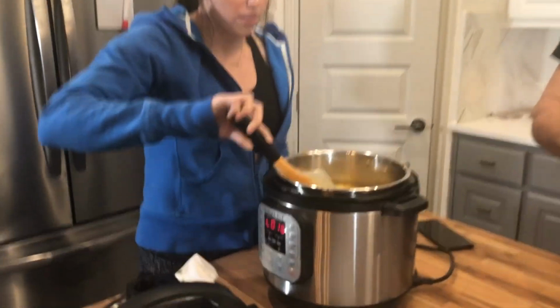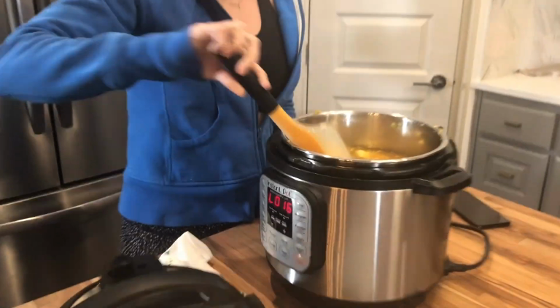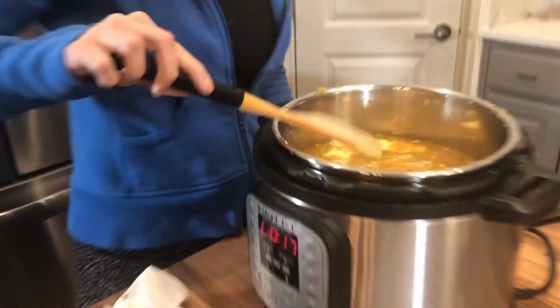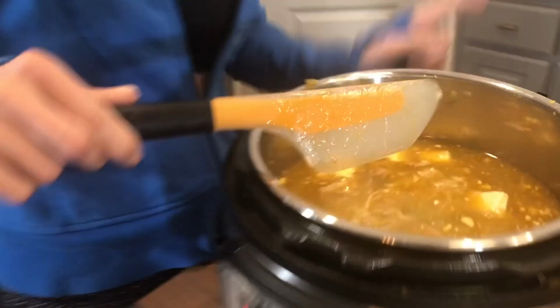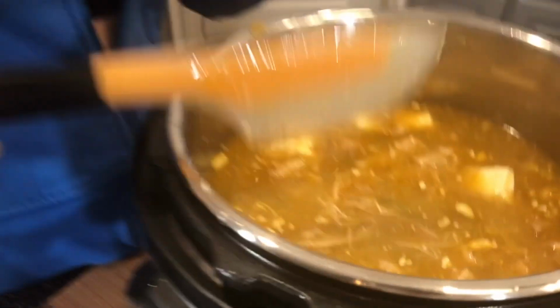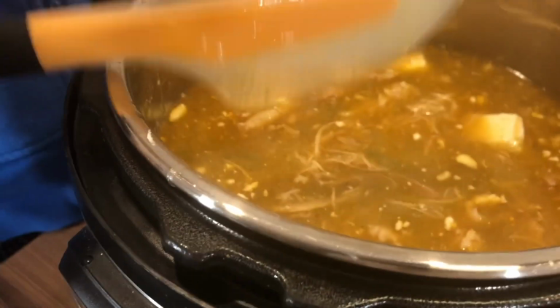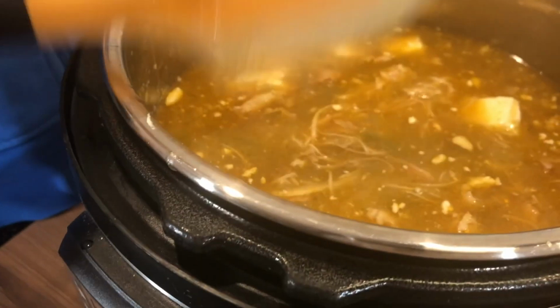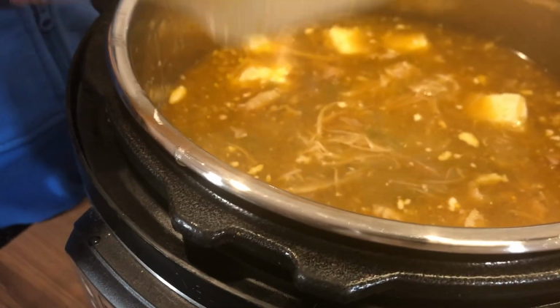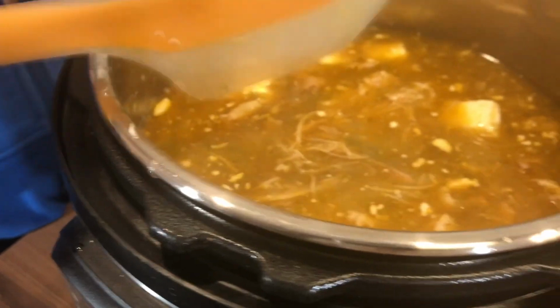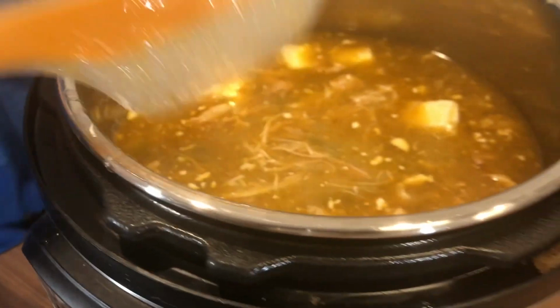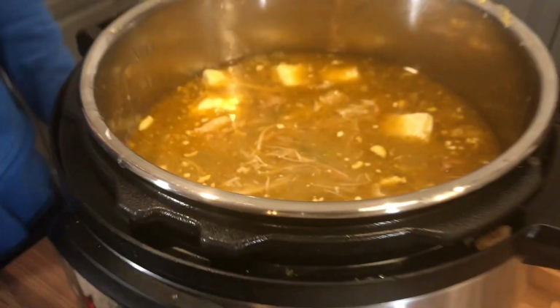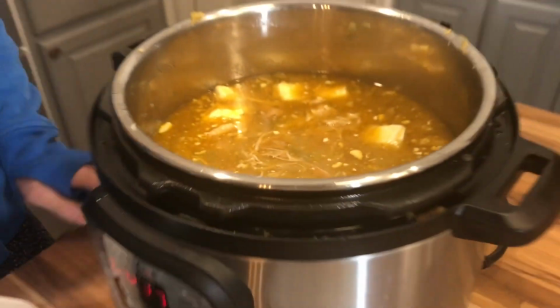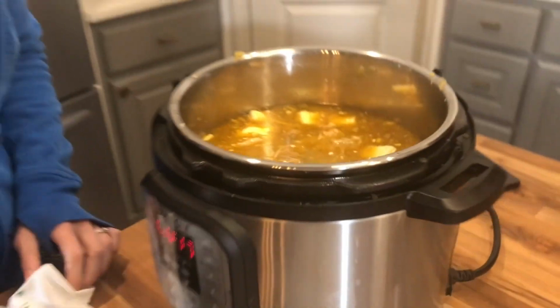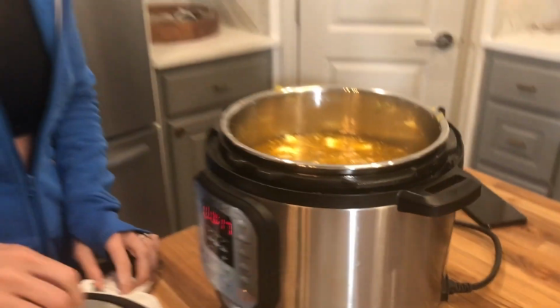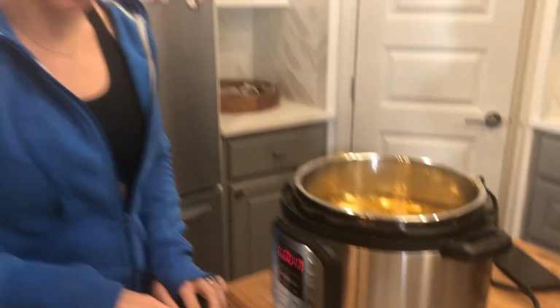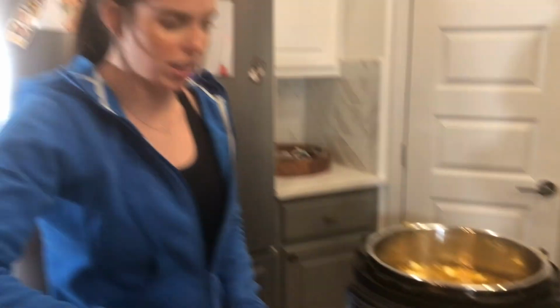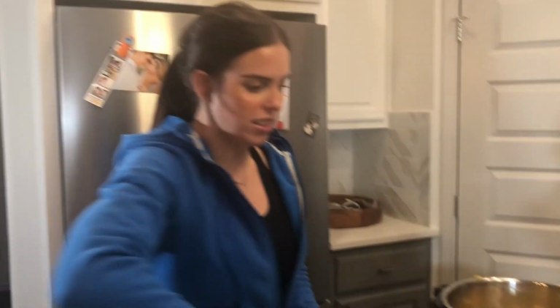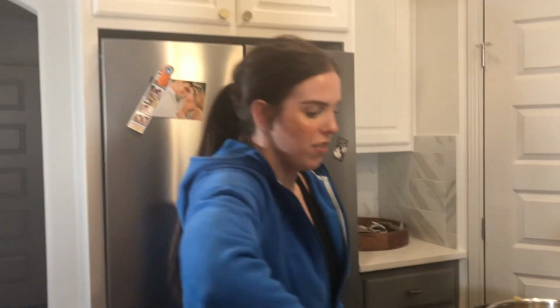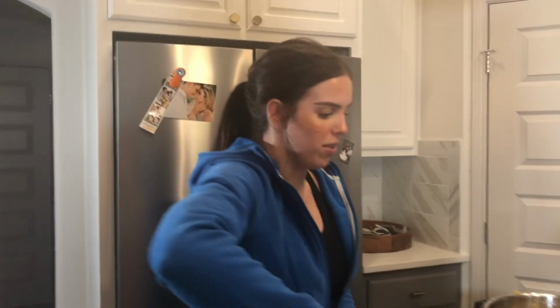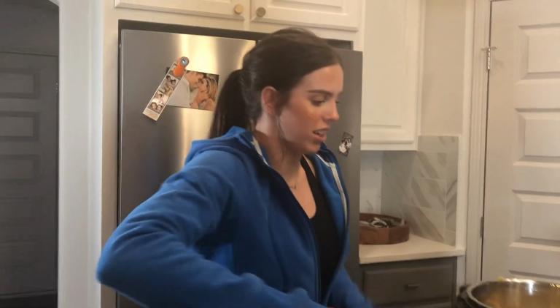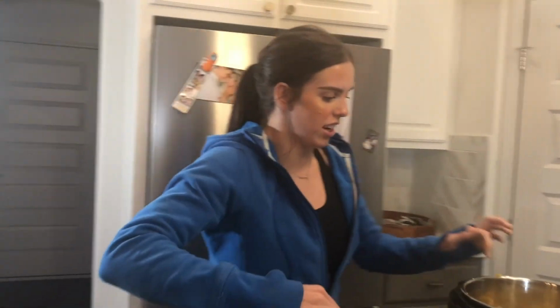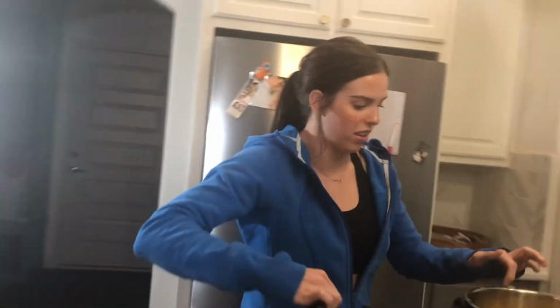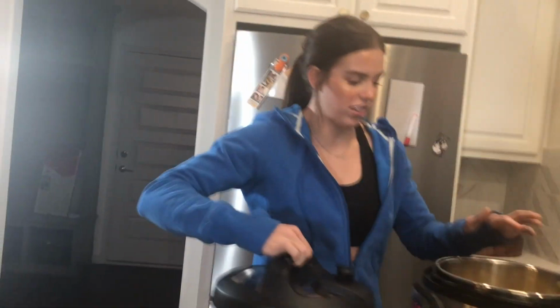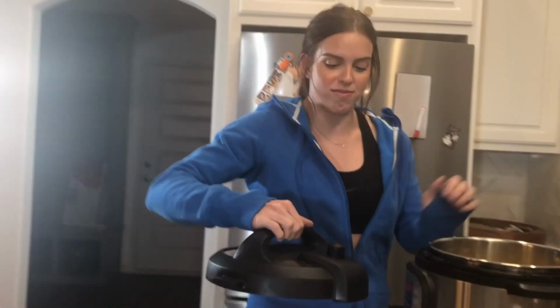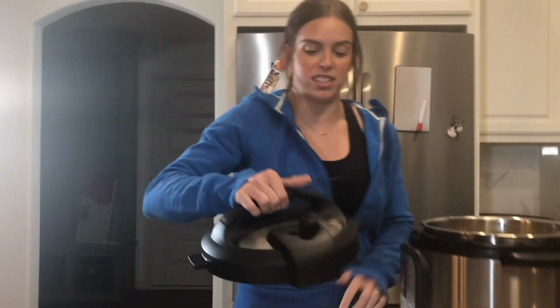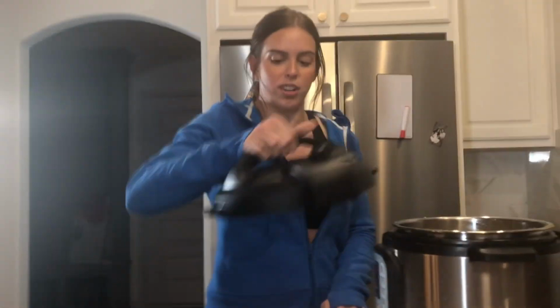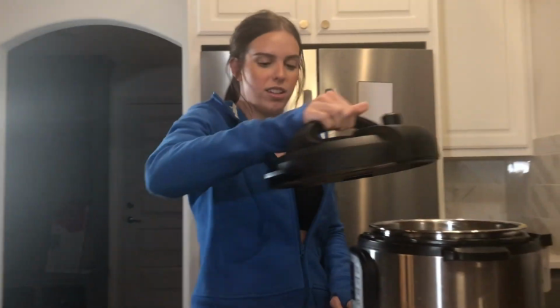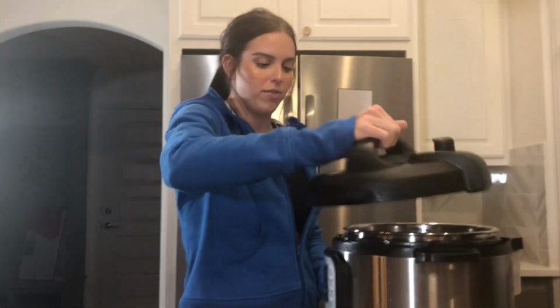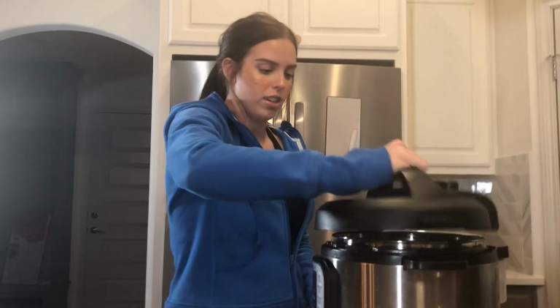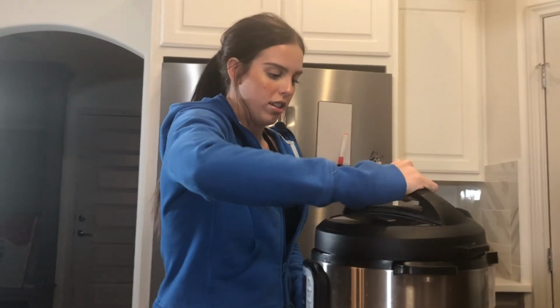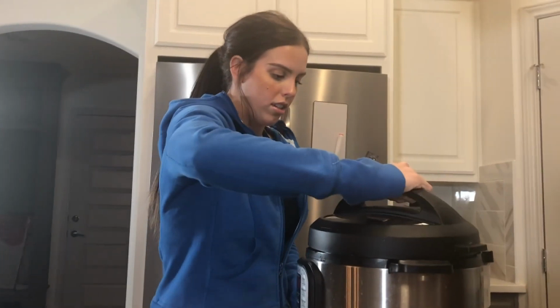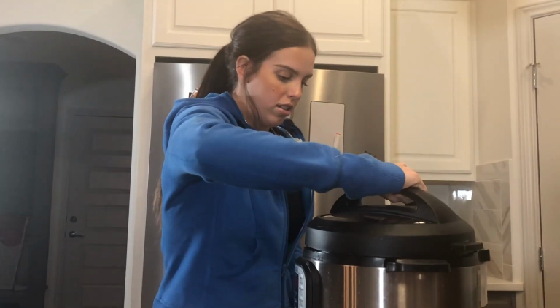We're actually going to put the corn in last after it's done, because if you don't, it can kind of disintegrate in there and get too mushy.